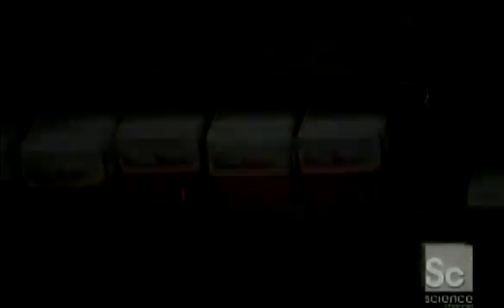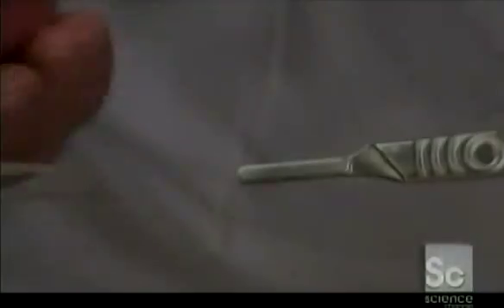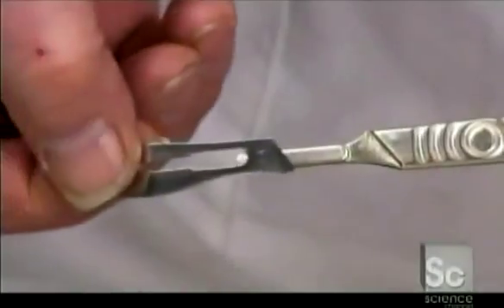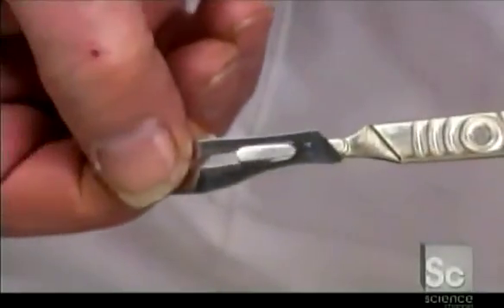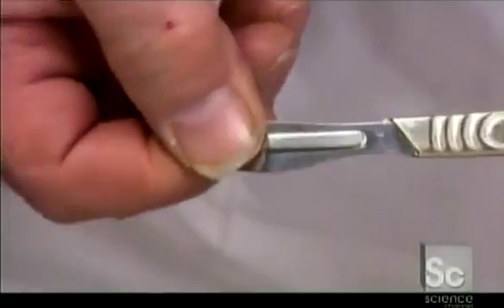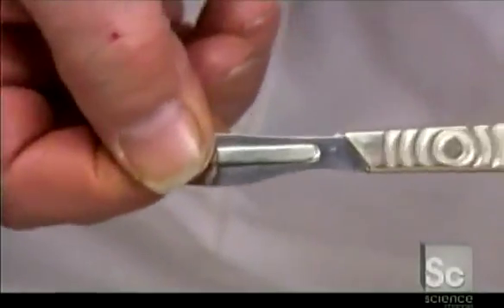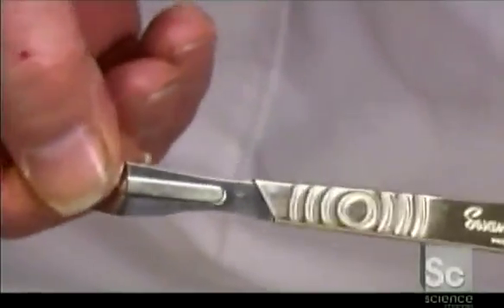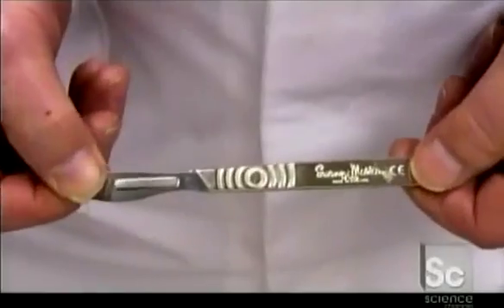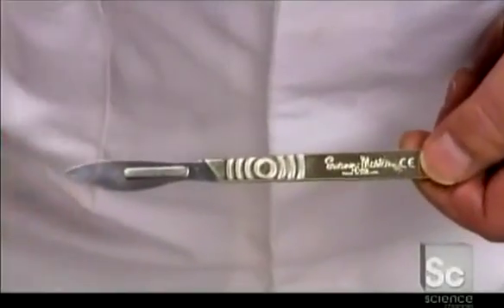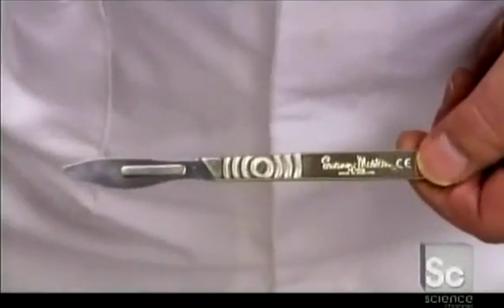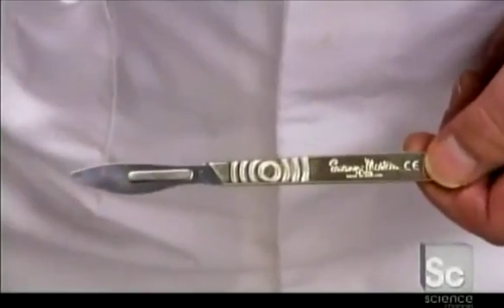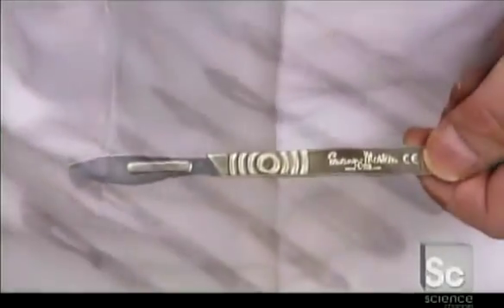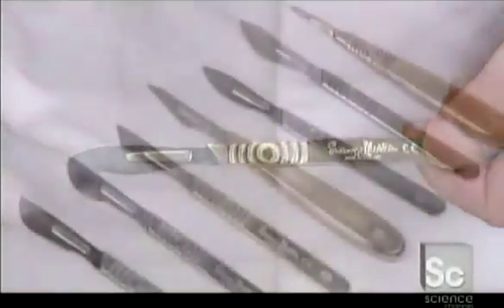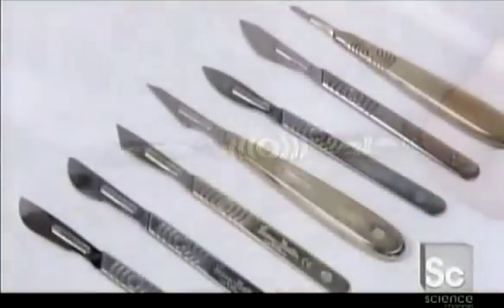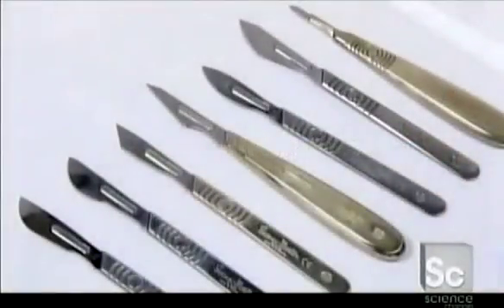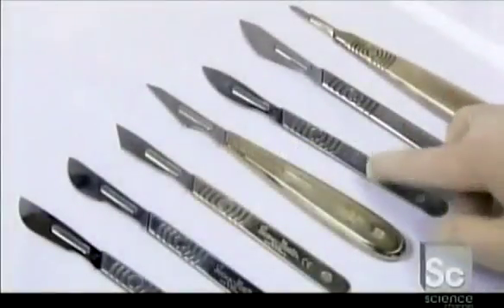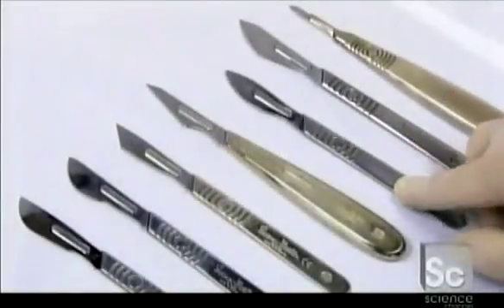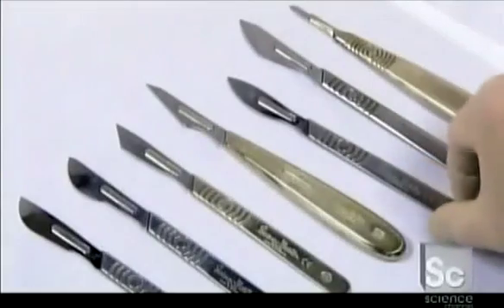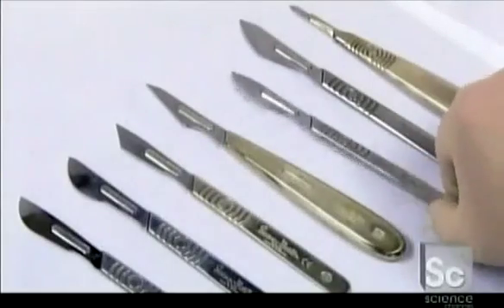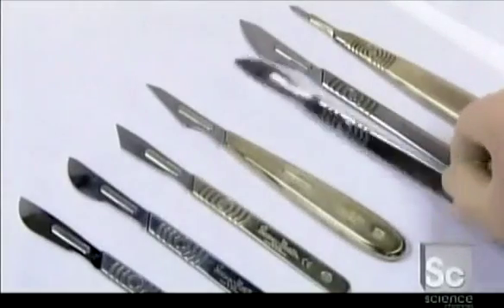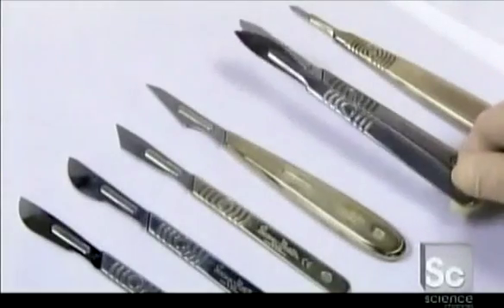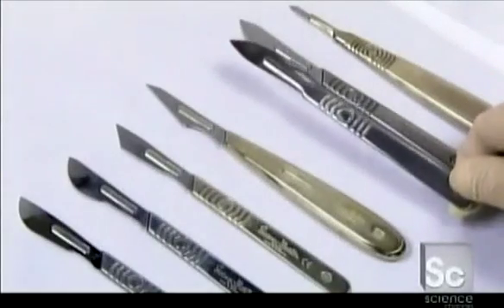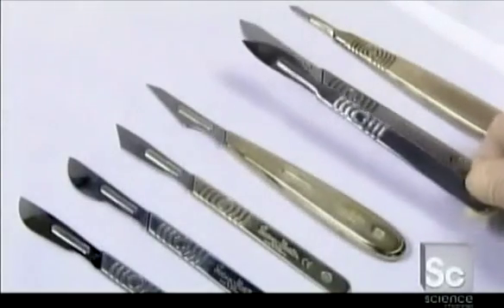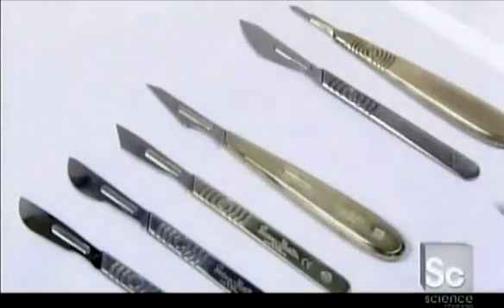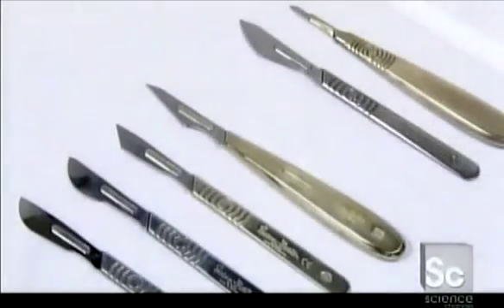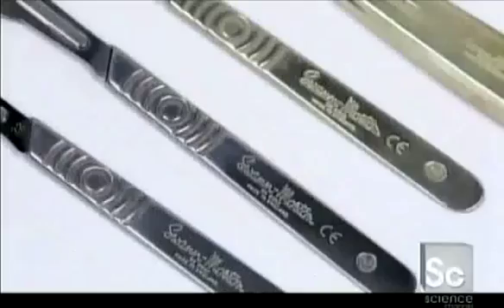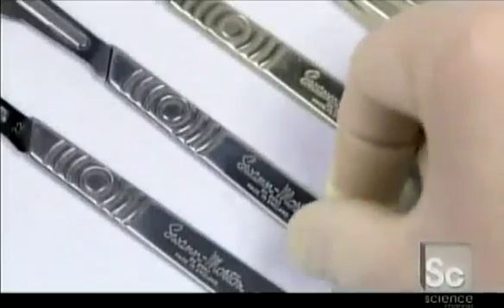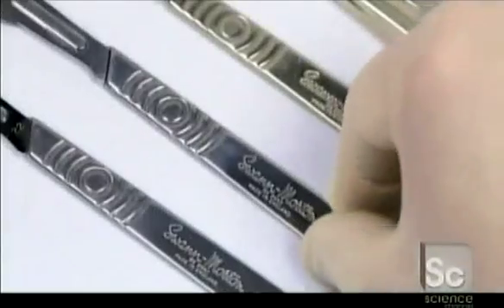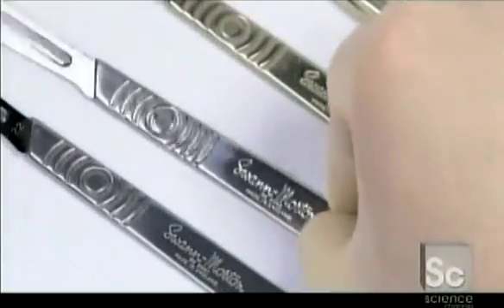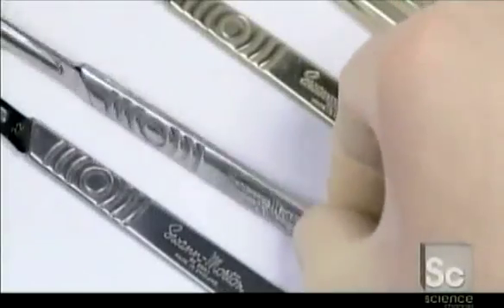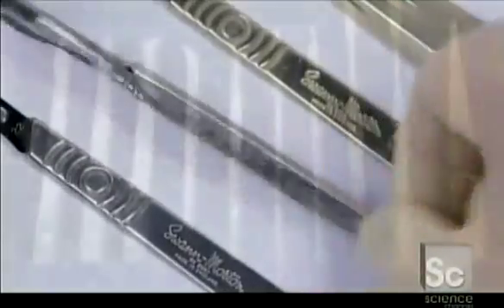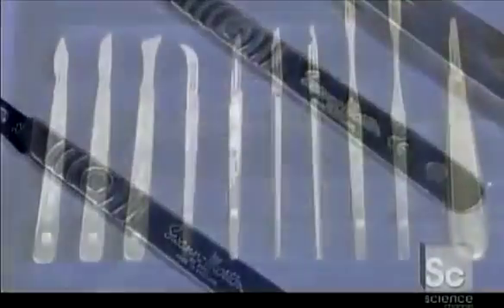In the operating room, it's simply a matter of sliding the blade onto the protruding part of the handle, called the bayonet. Surgeons make the most of their dexterity by choosing a handle that best fits their hands and best suits the procedure their hands will be performing.